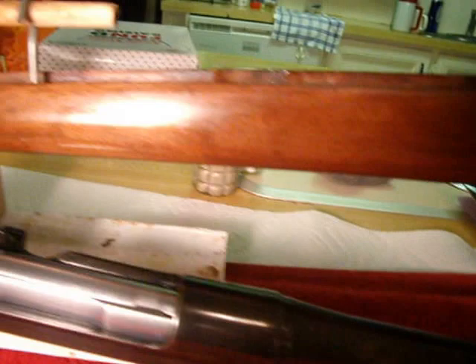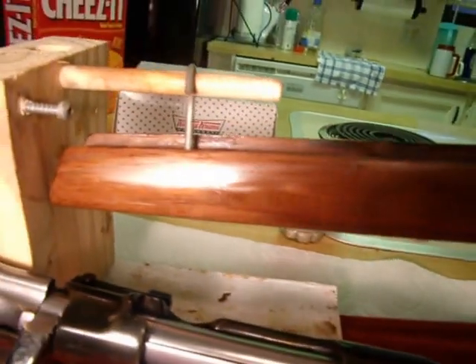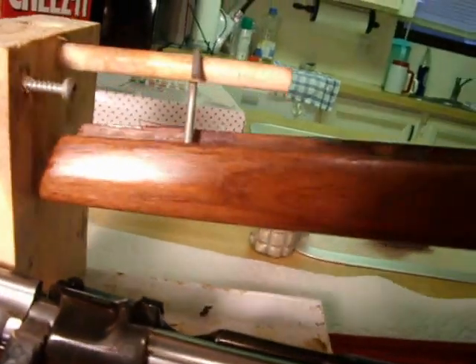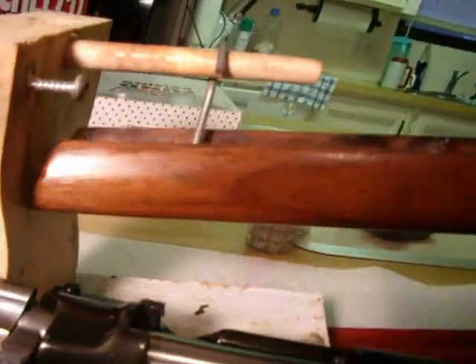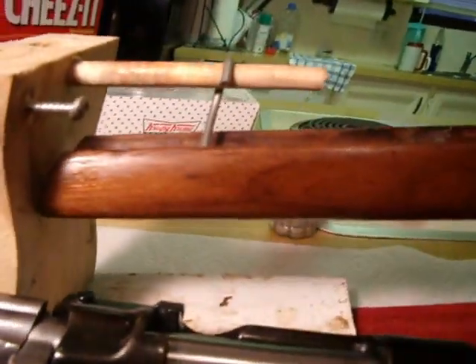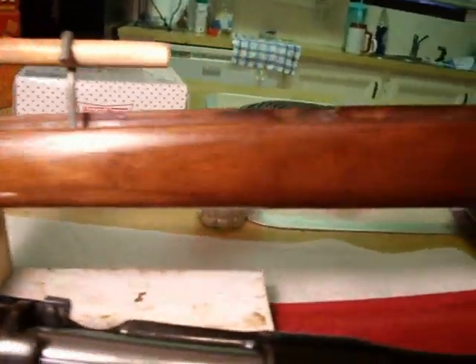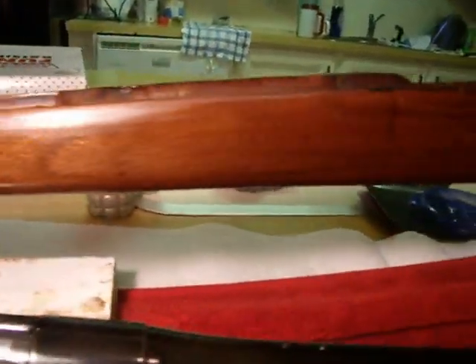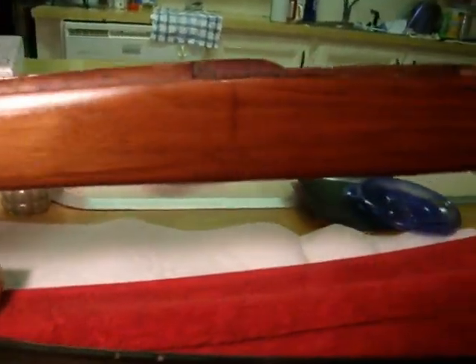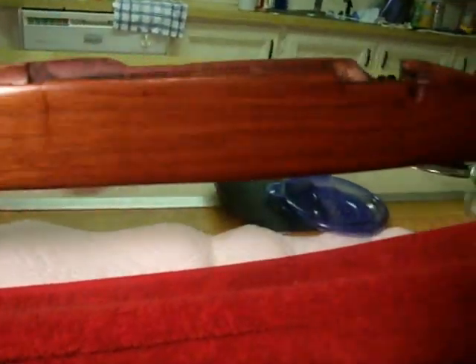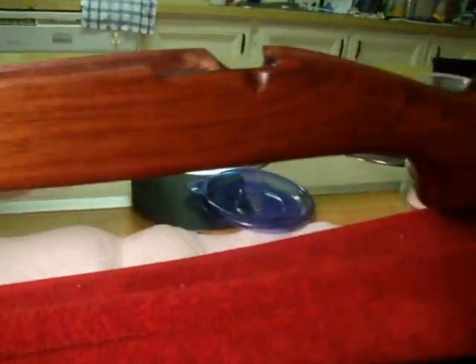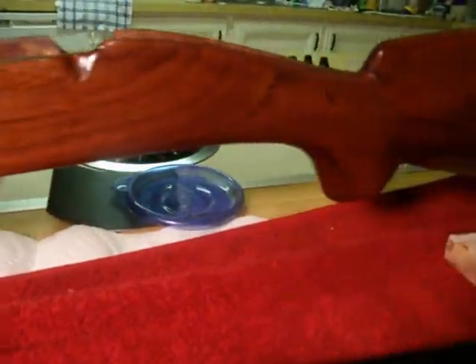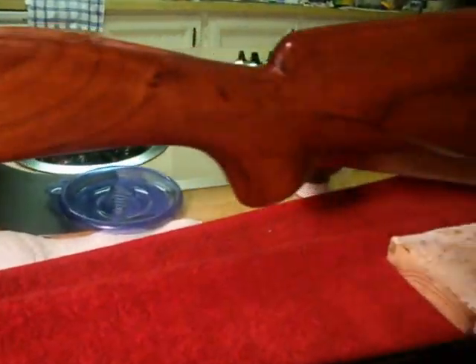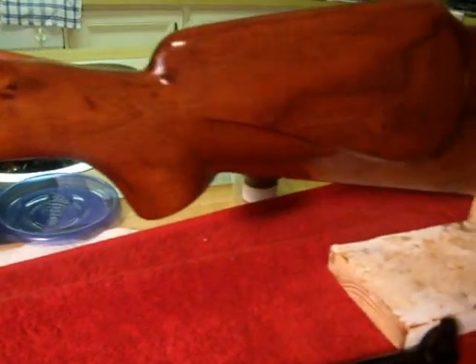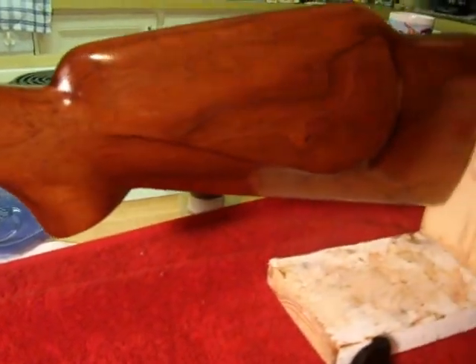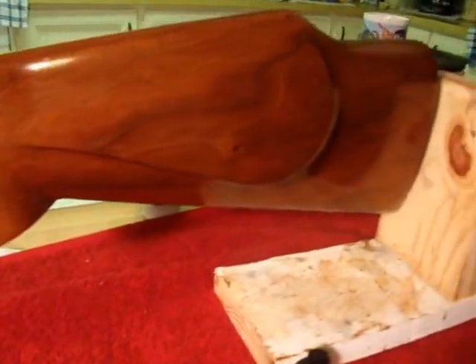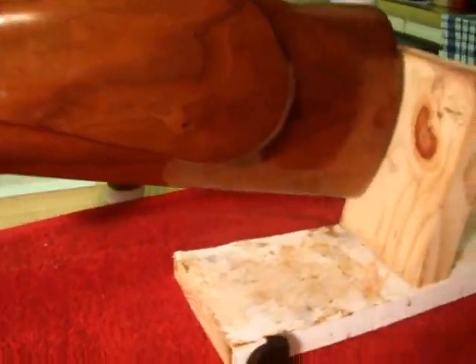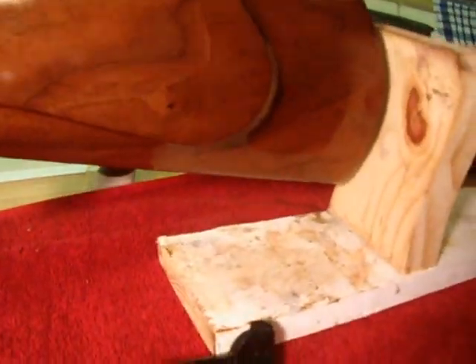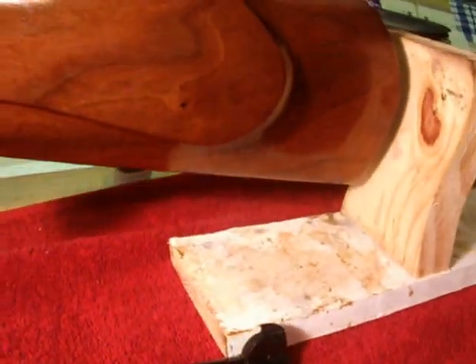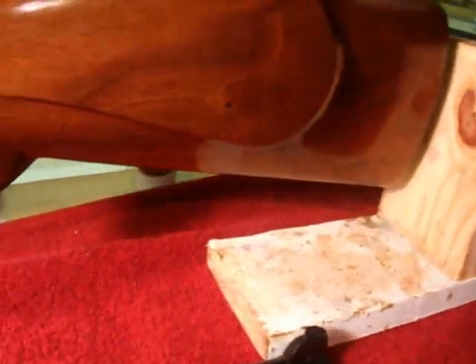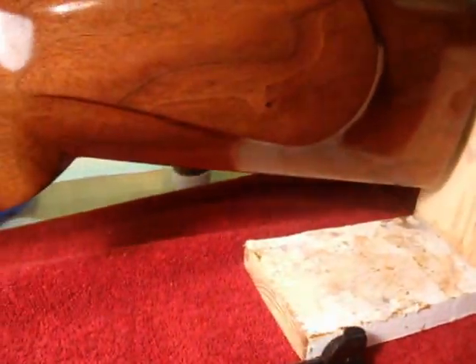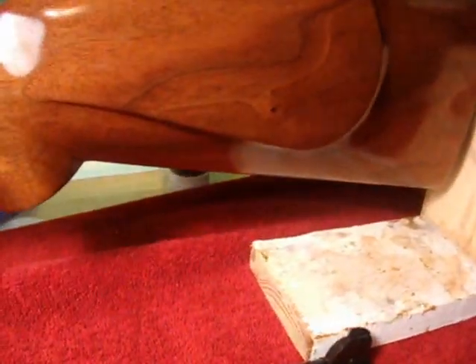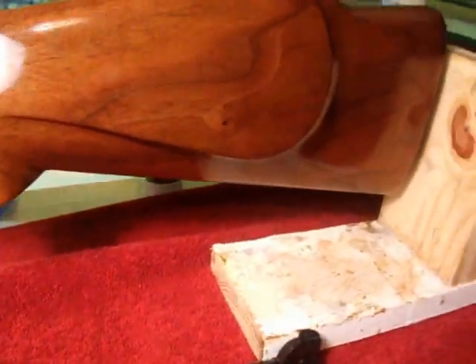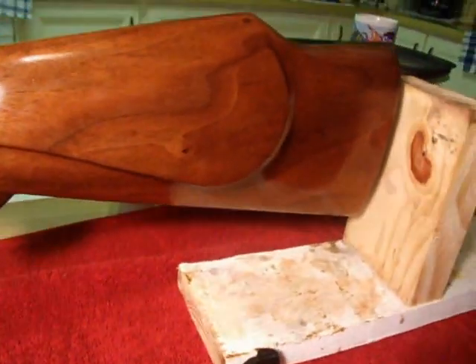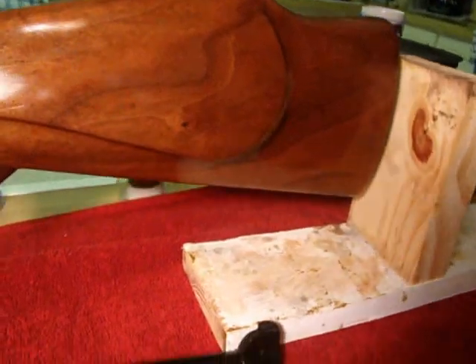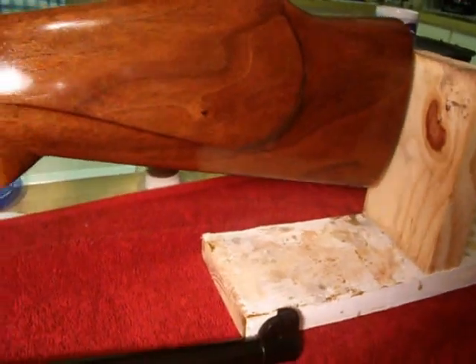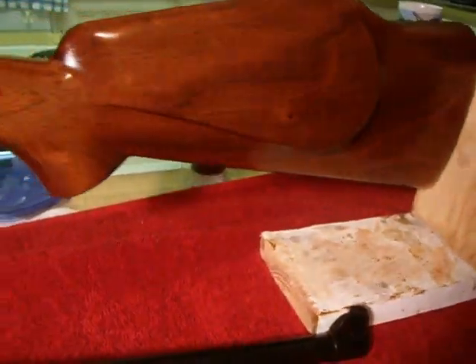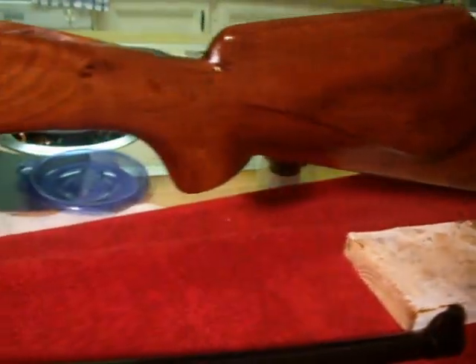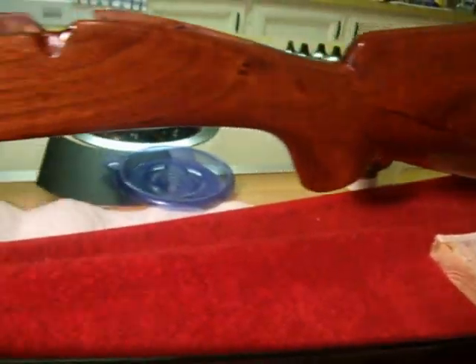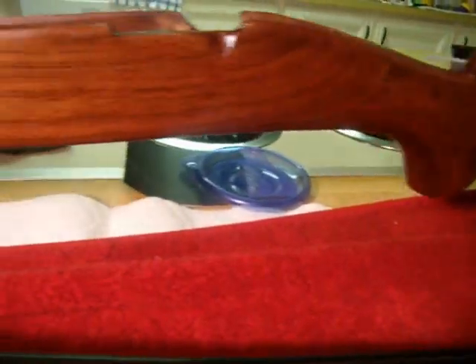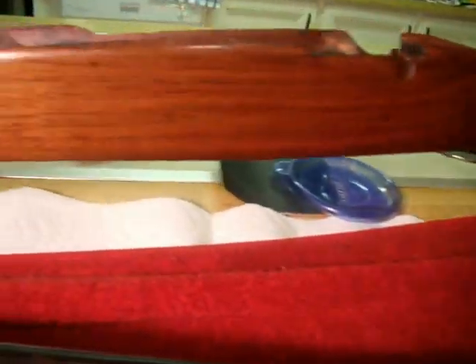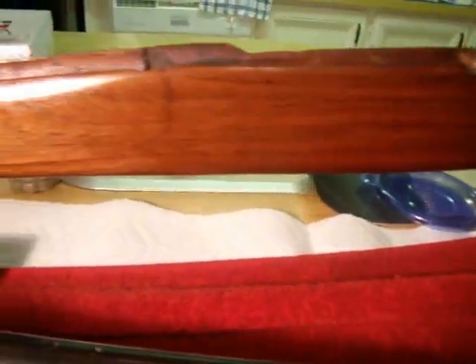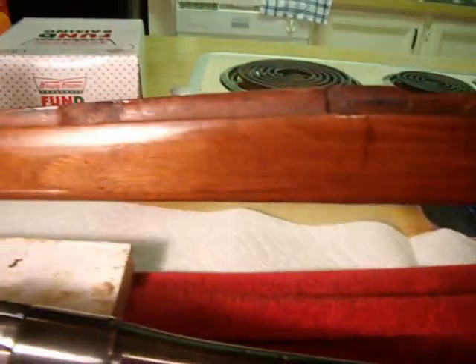I've got about three coats of Tru-Oil on the stock, so it is definitely starting to come along. However, it's going to take probably at least five or six more coats to get that finish.